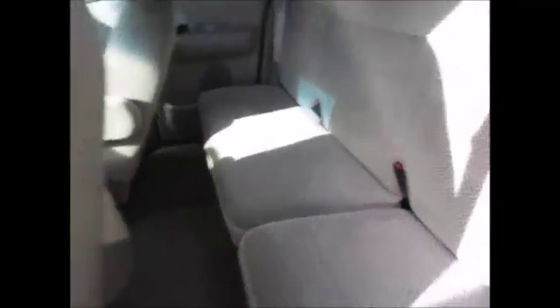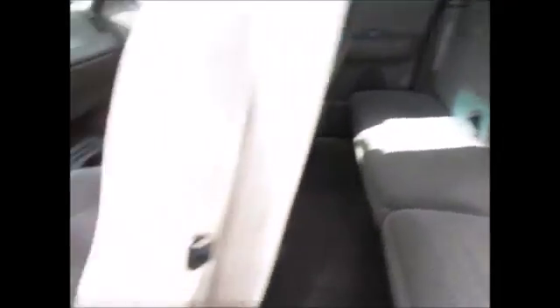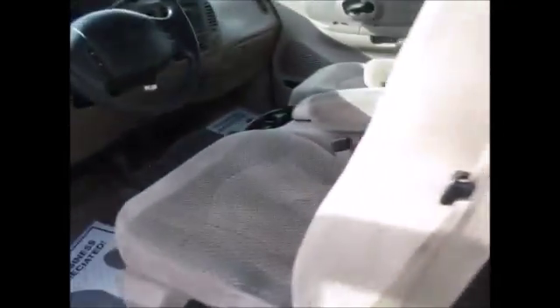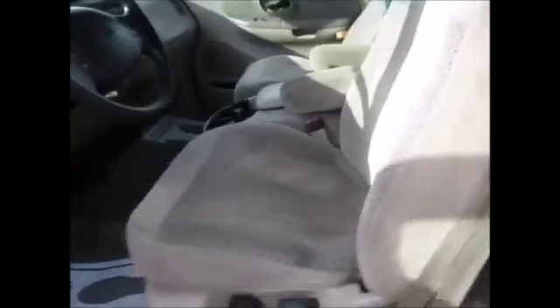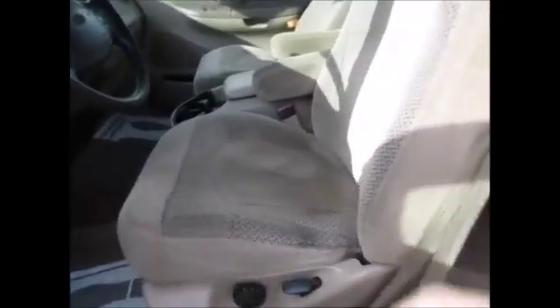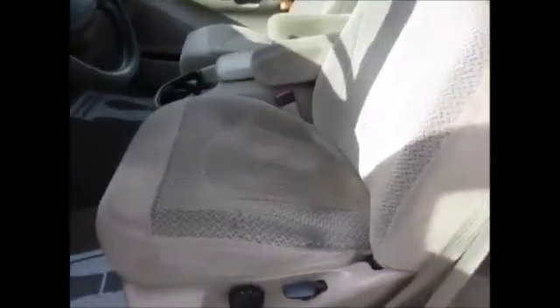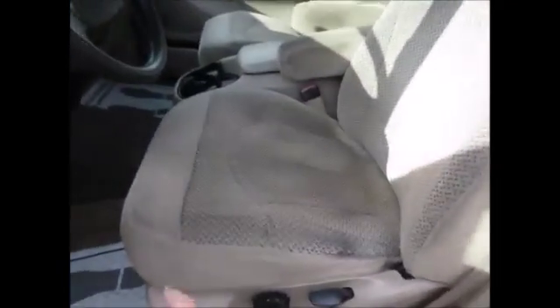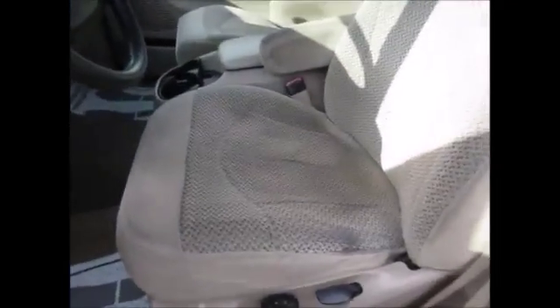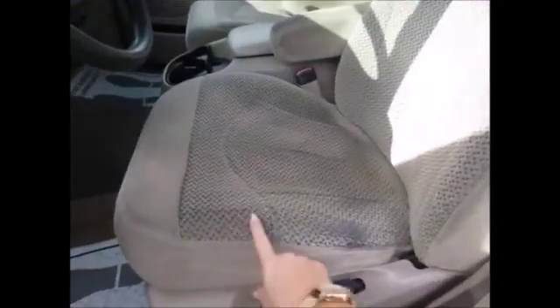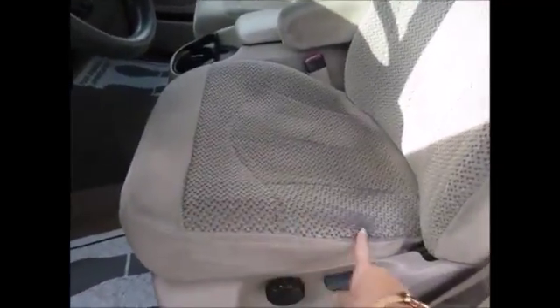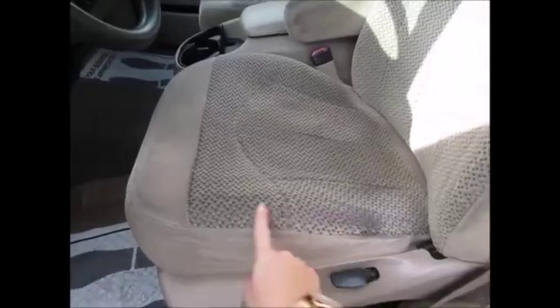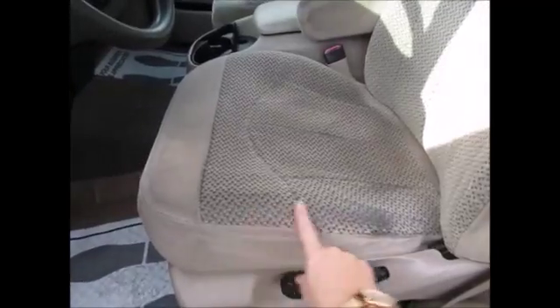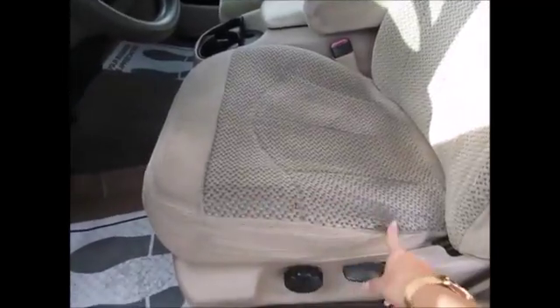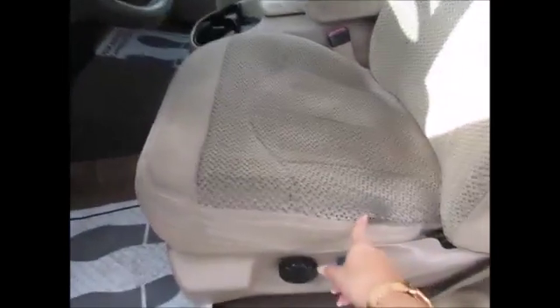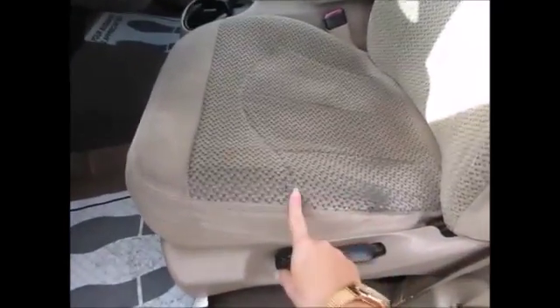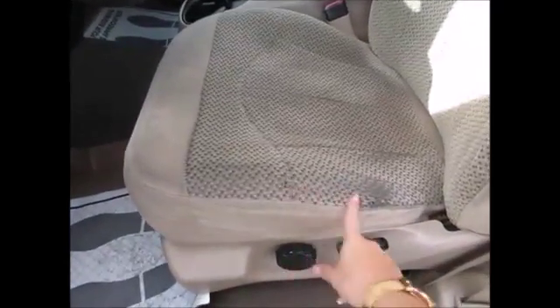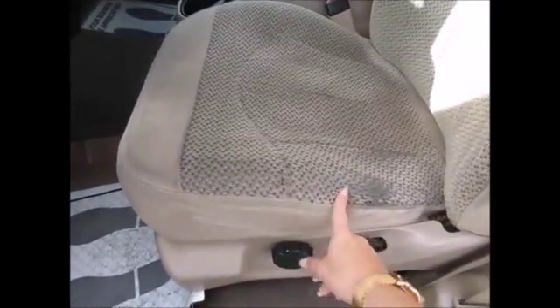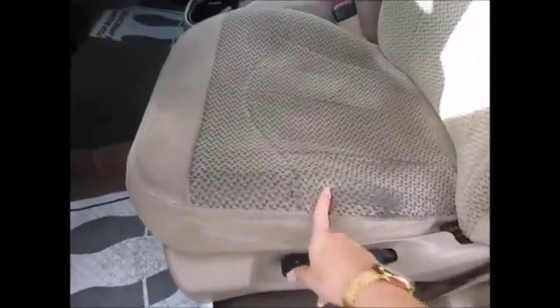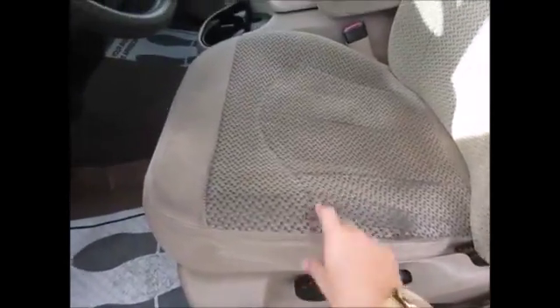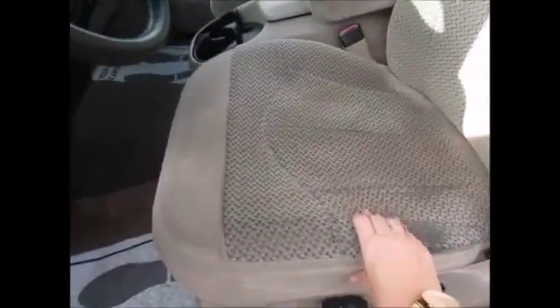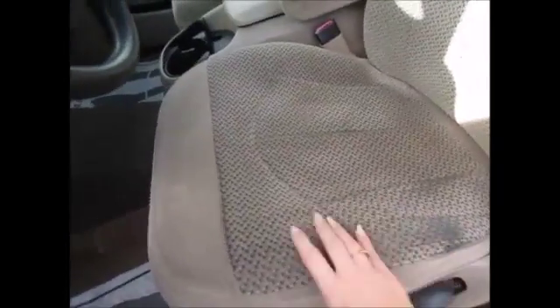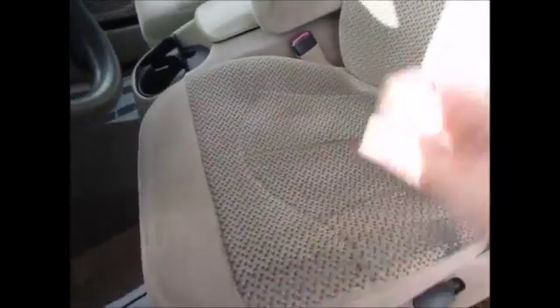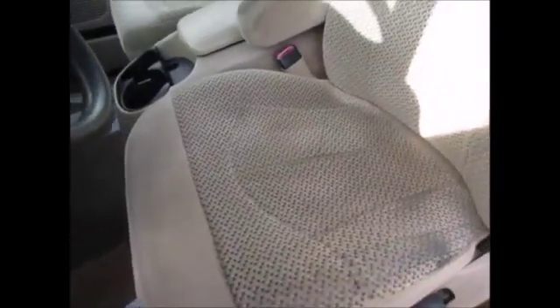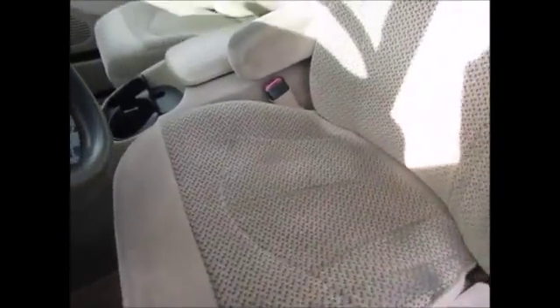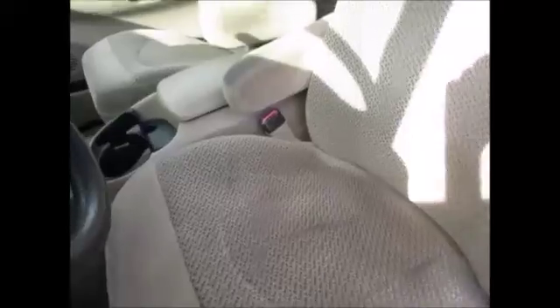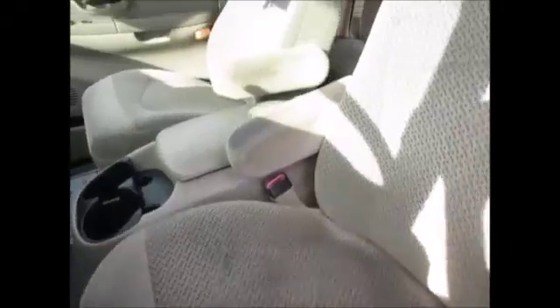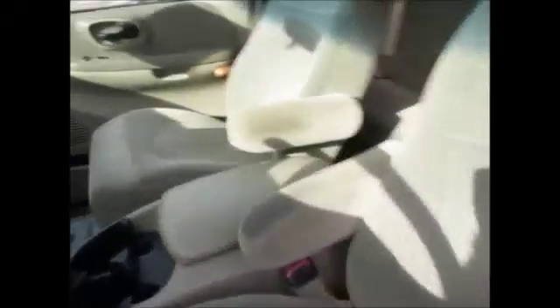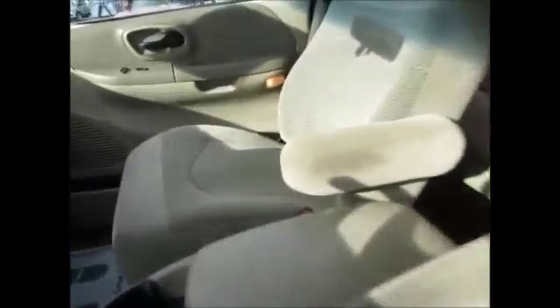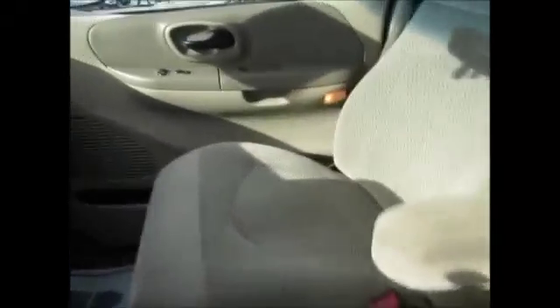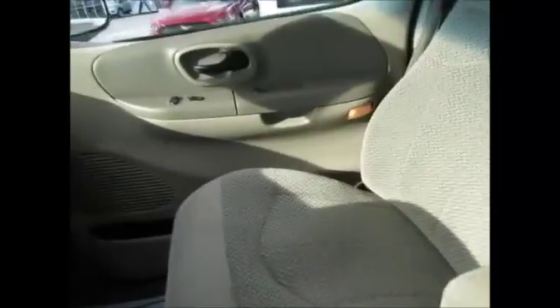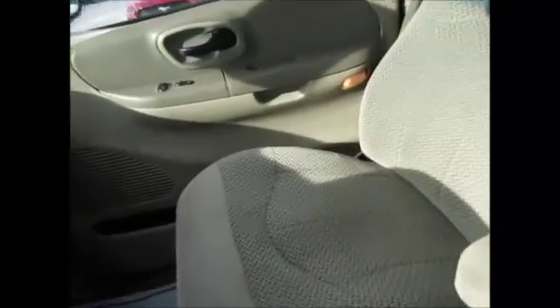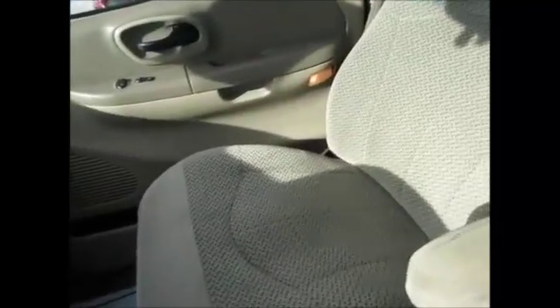Usually with the 2000 models they have a lot of wear right here, but this one's actually in pretty good condition — it's not broken down that much. And the passenger side seat looks really, really good.